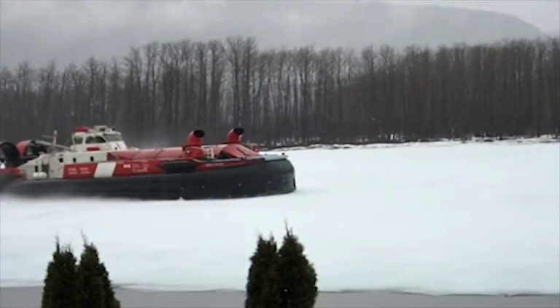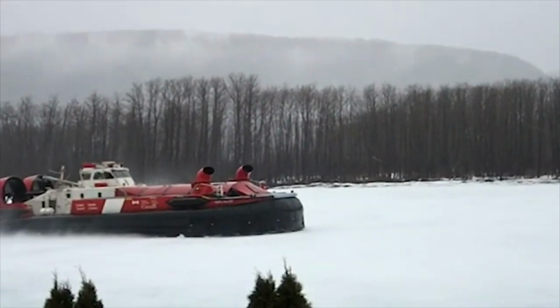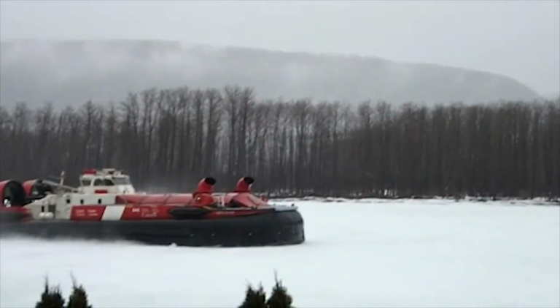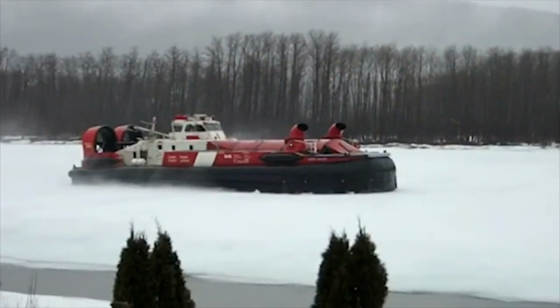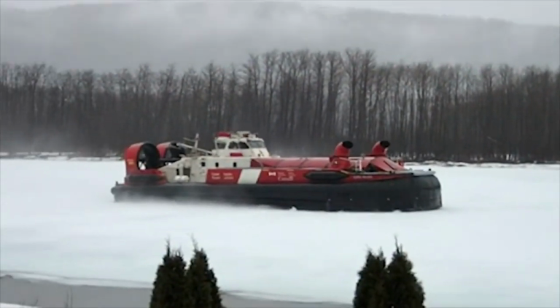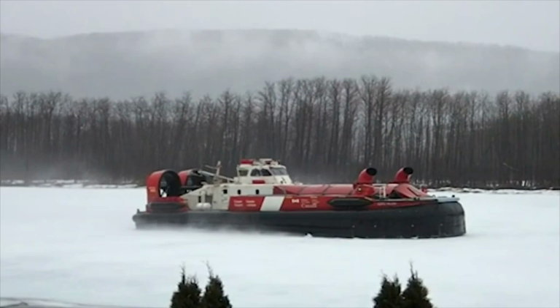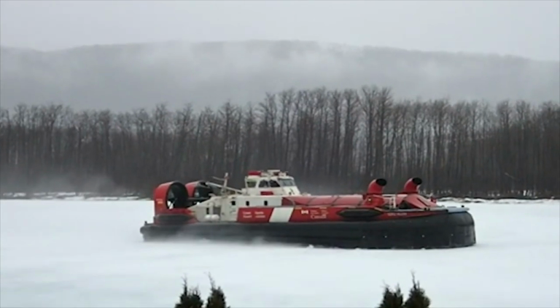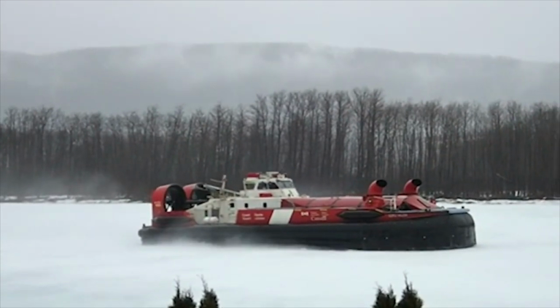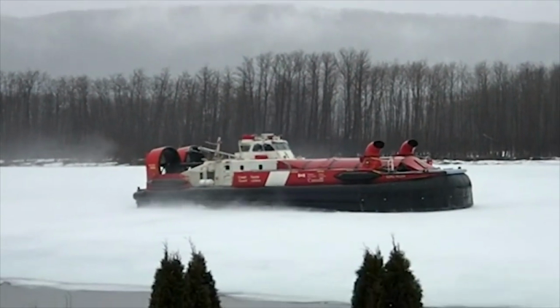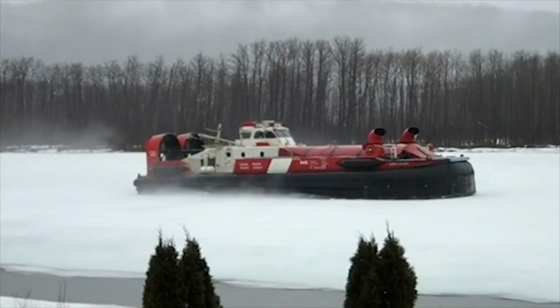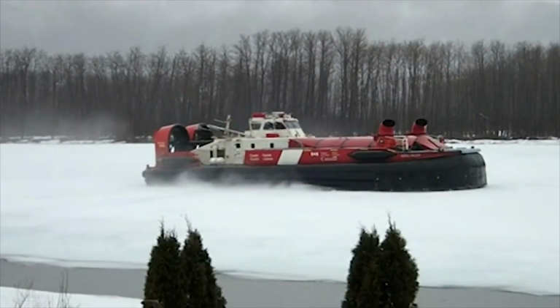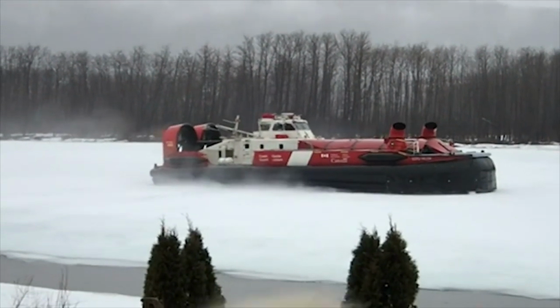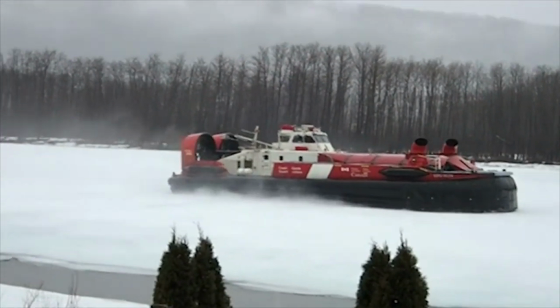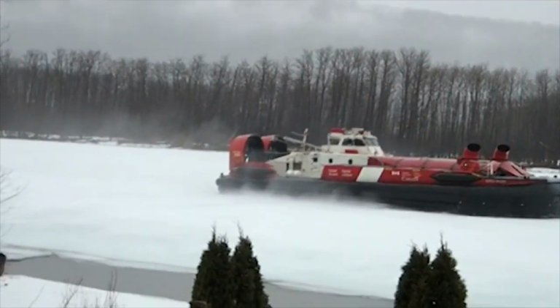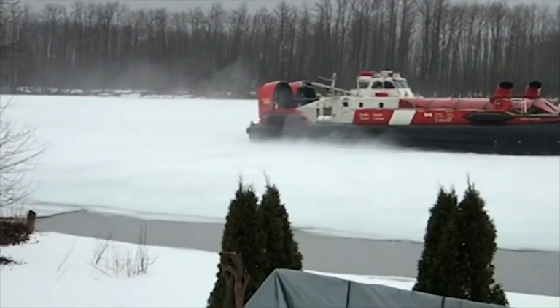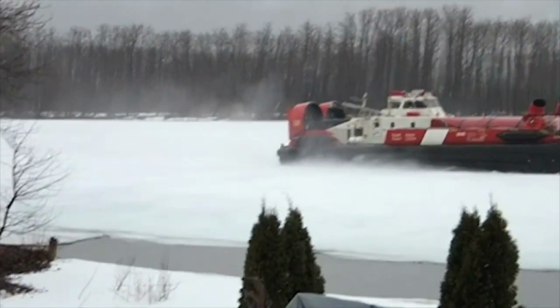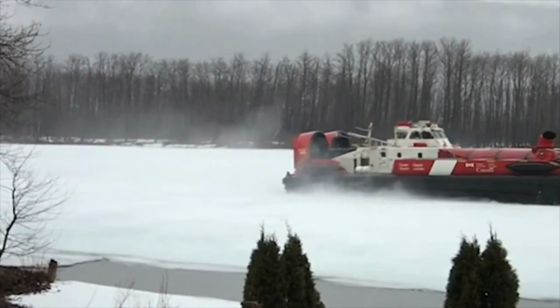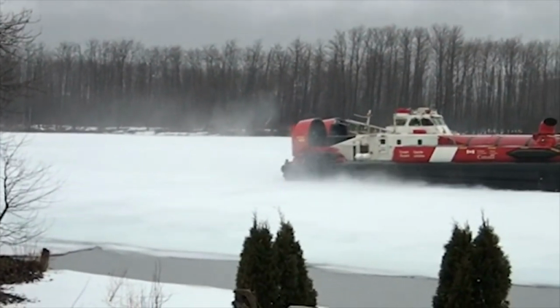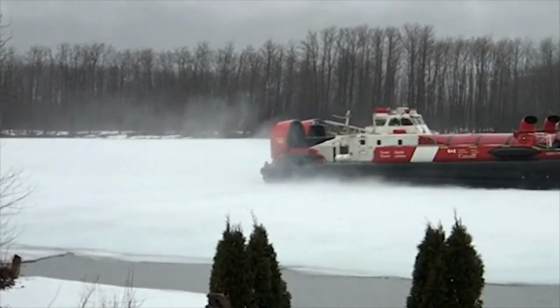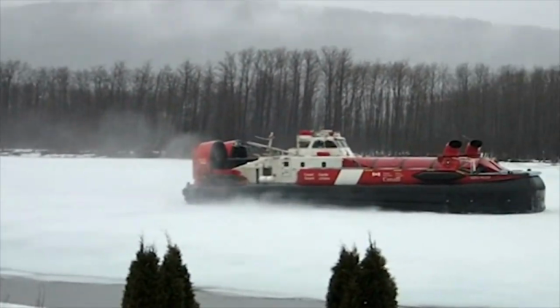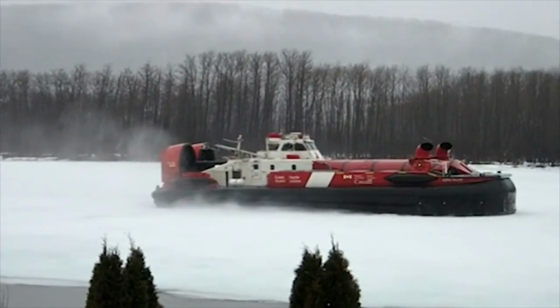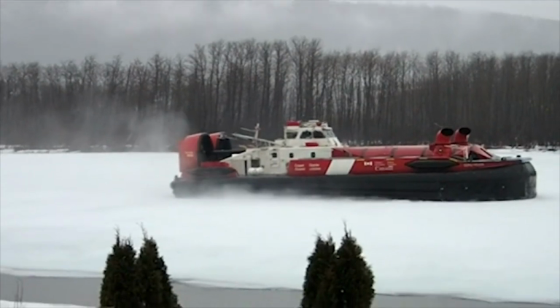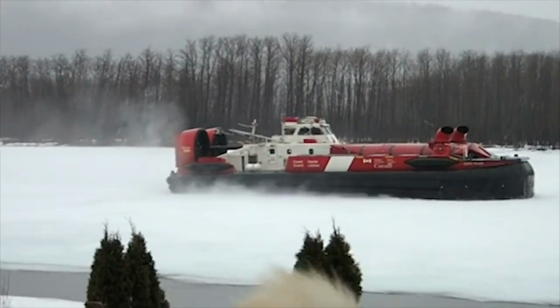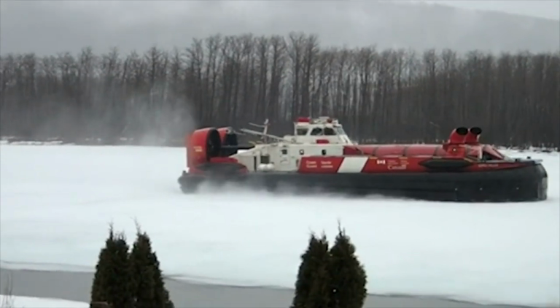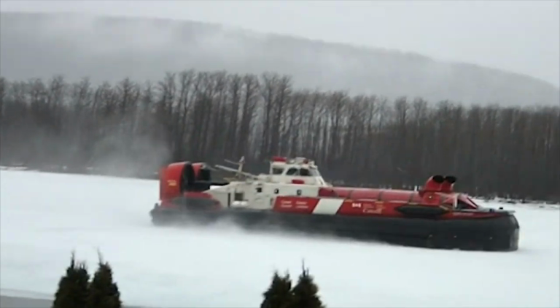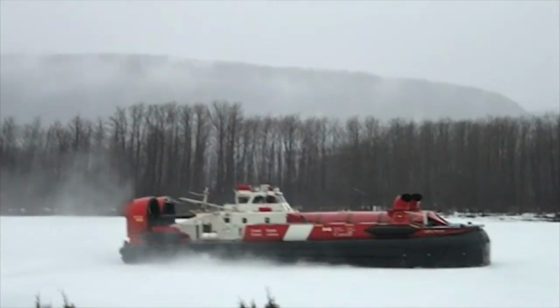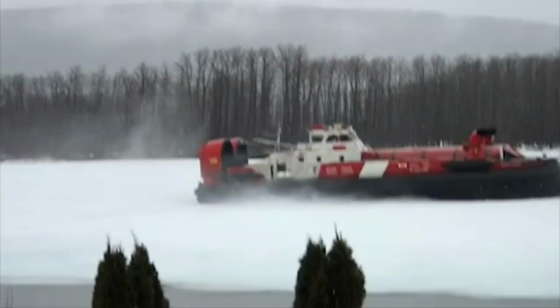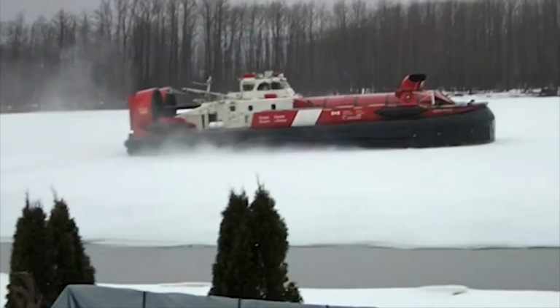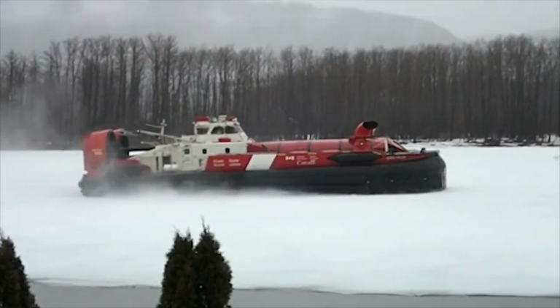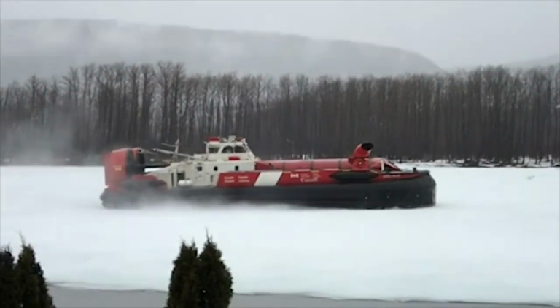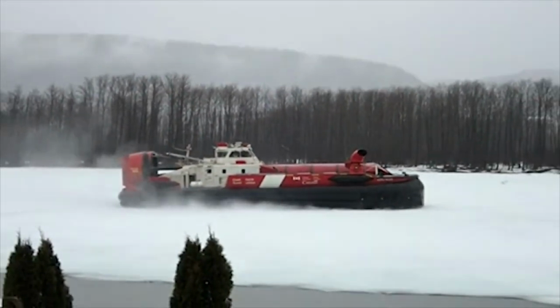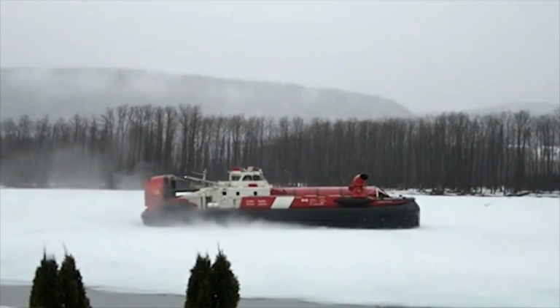The breaking of the ice on the Restigouche River helps prevent flooding in the village of Matapédia on the Quebec side. Residents in both Quebec and New Brunswick are often excited when they see a hovercraft in their backyard.